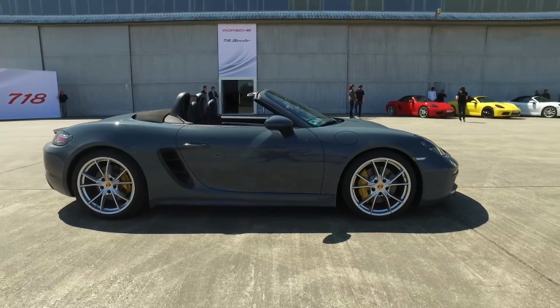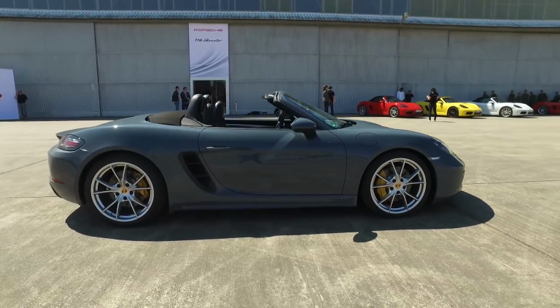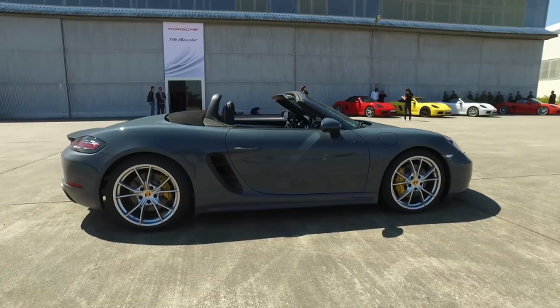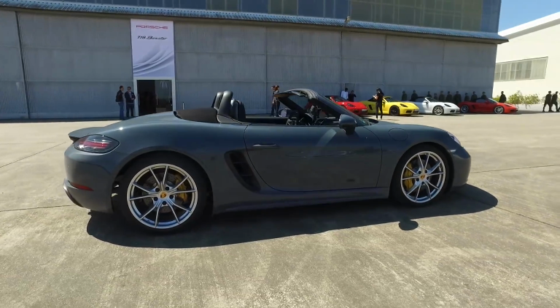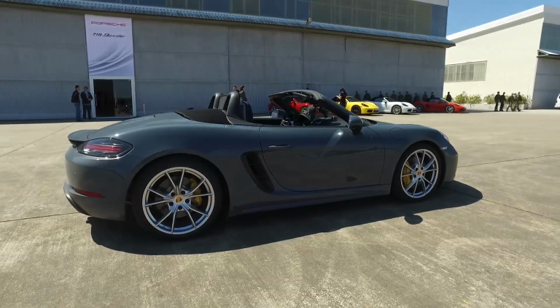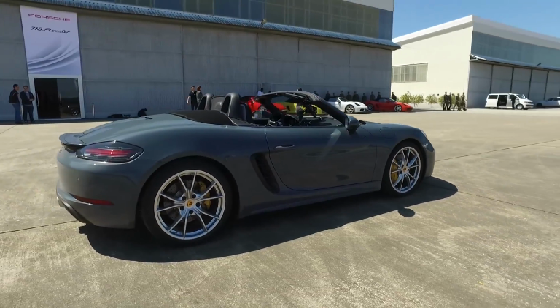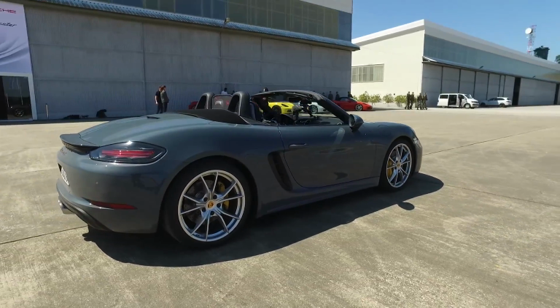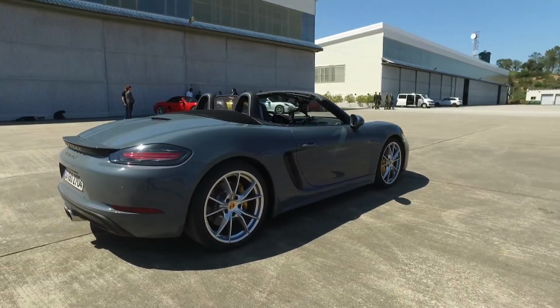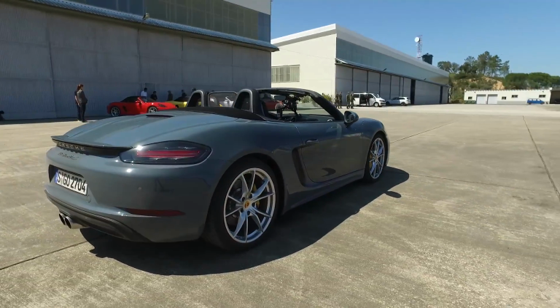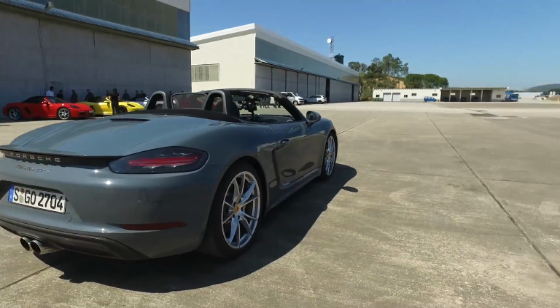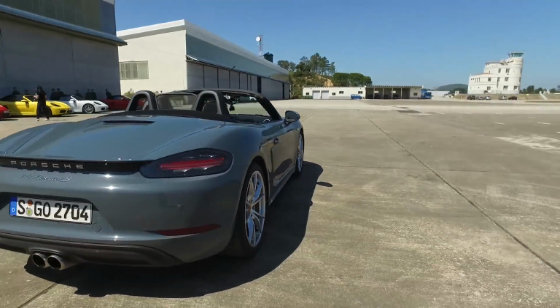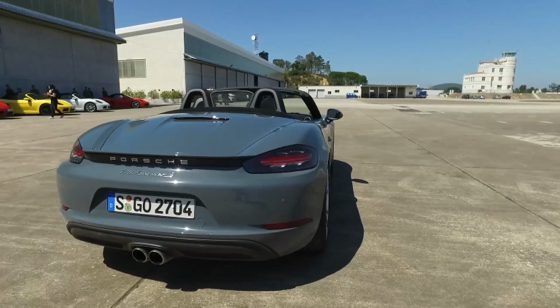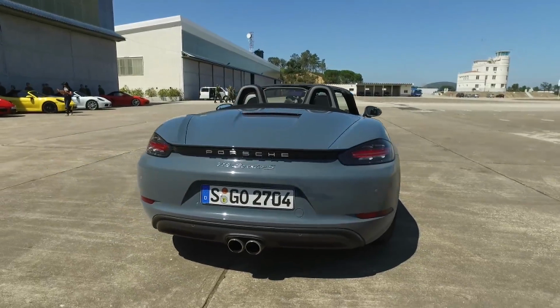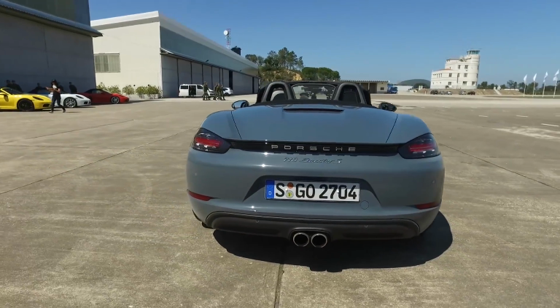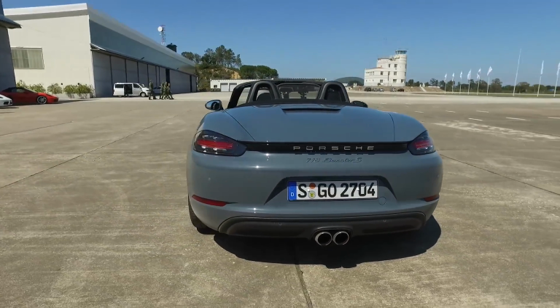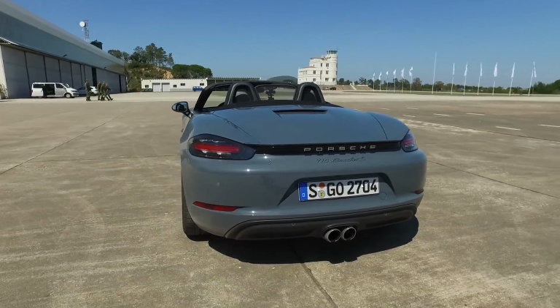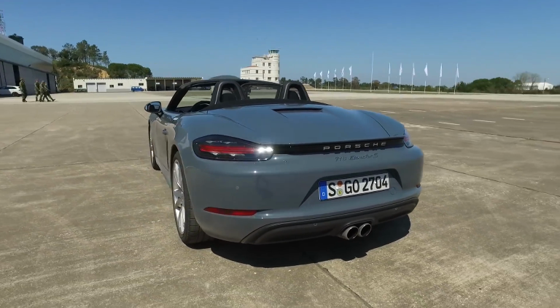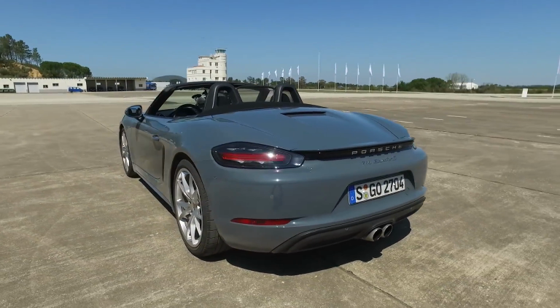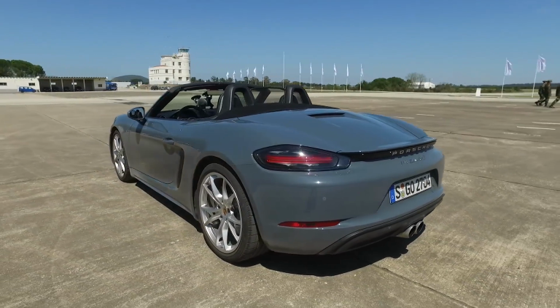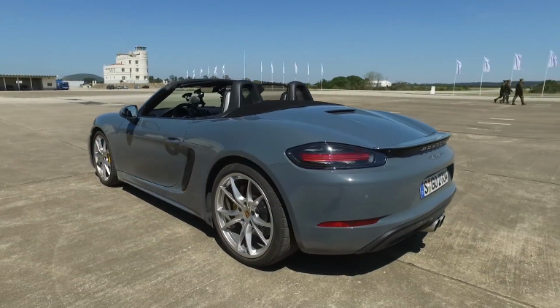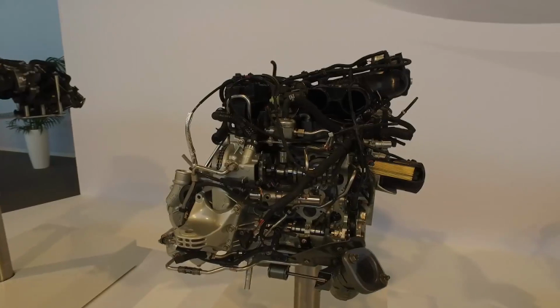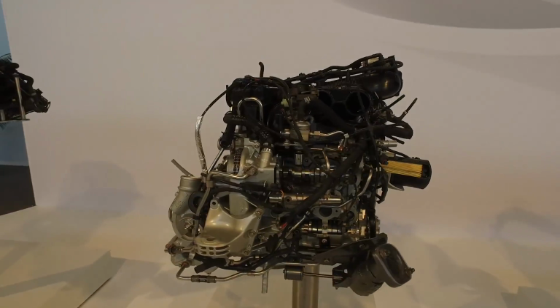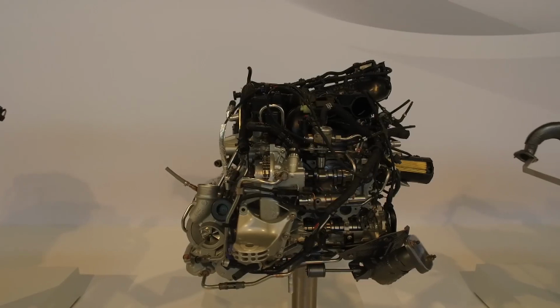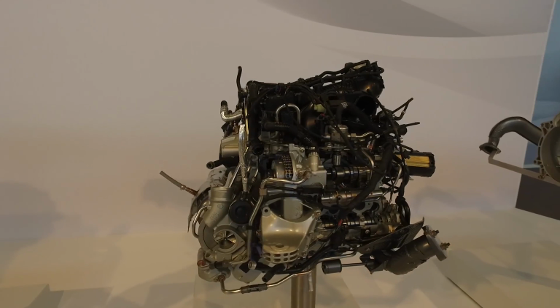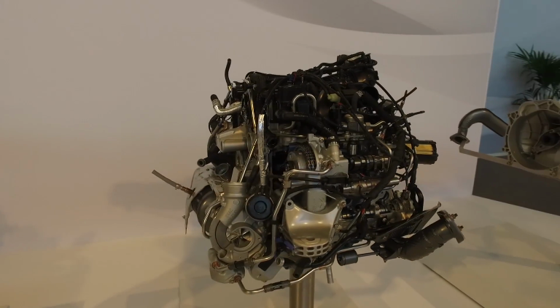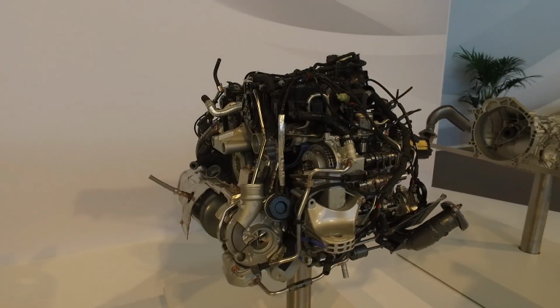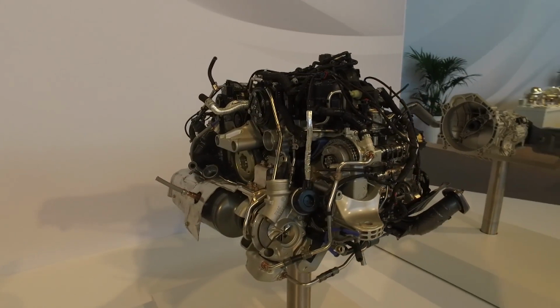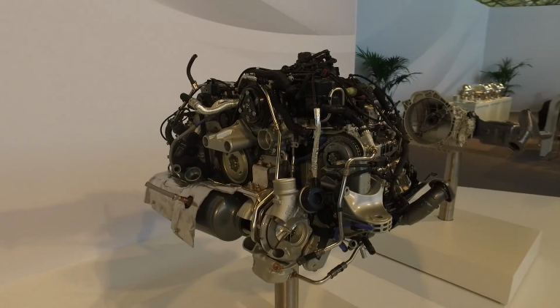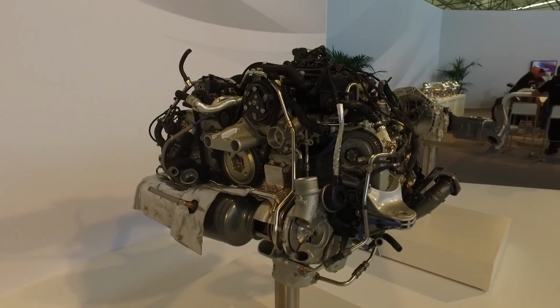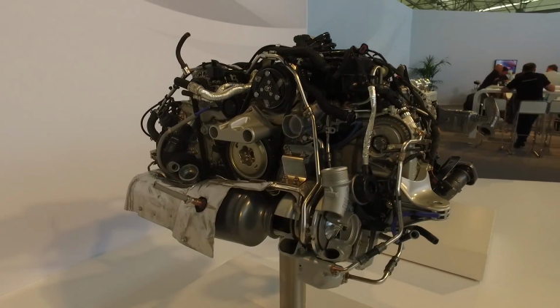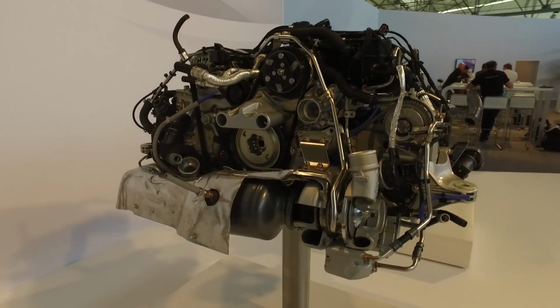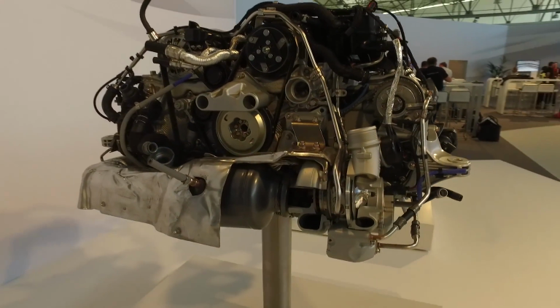This car starts at $68,000, and this one fully loaded is probably in the 80s, although I don't have an exact number. The big news, of course: the four-cylinder engines. They have dropped the sixes, and now they have turbo four-cylinders.